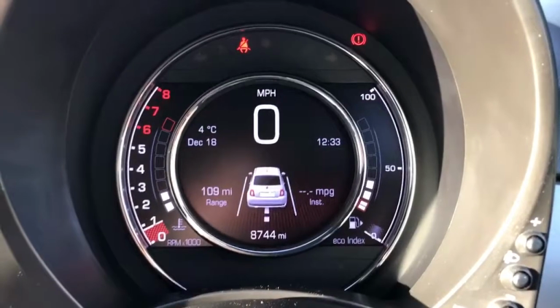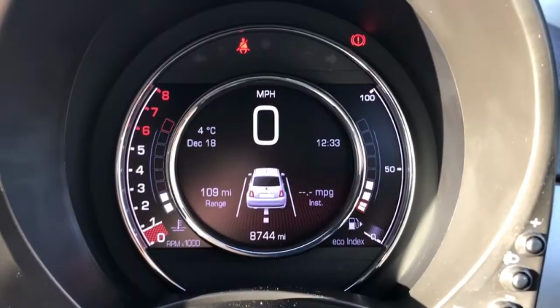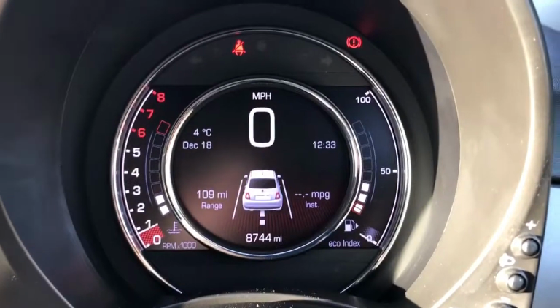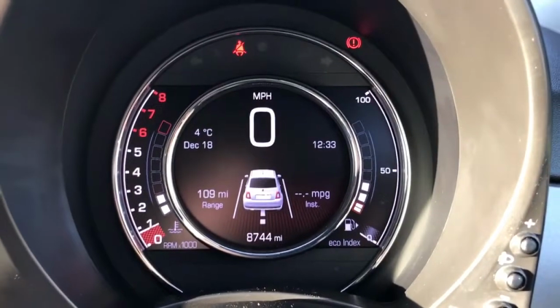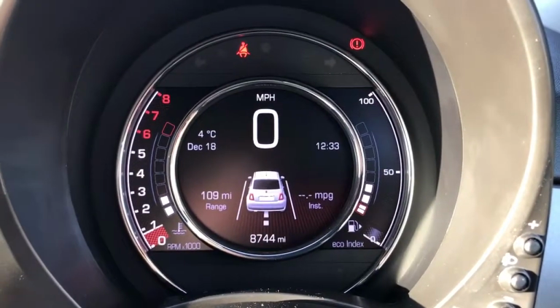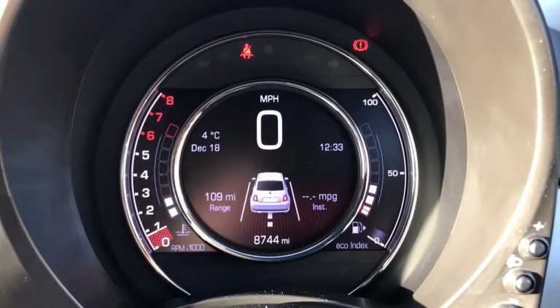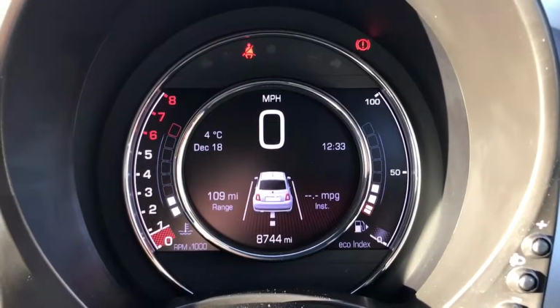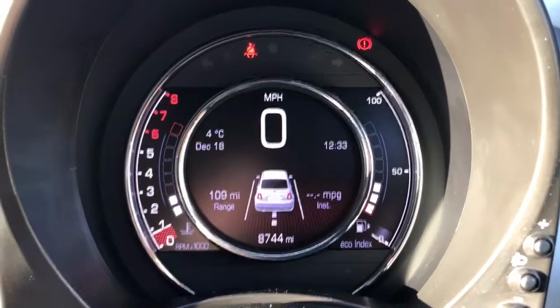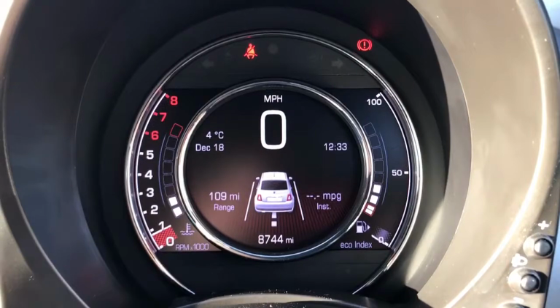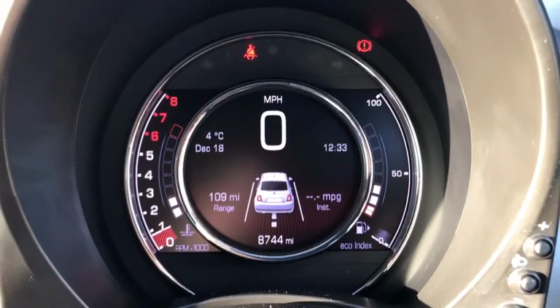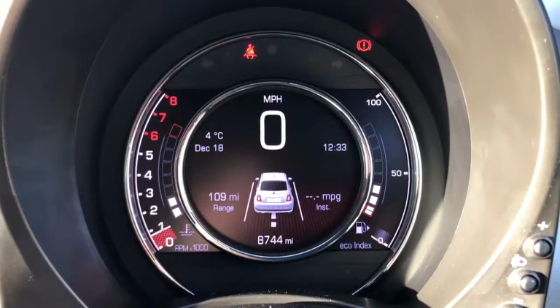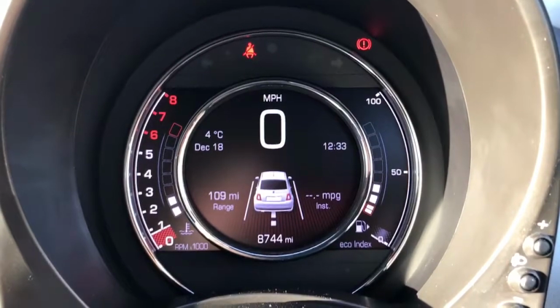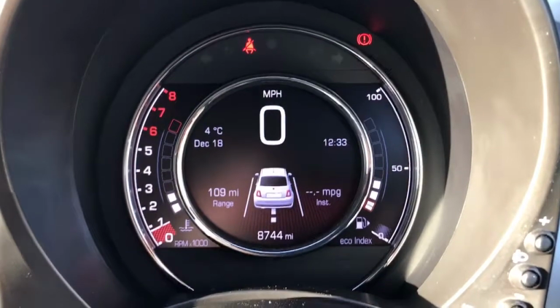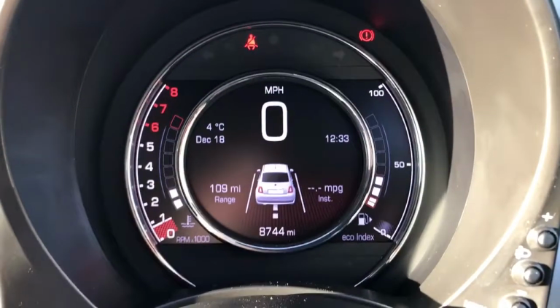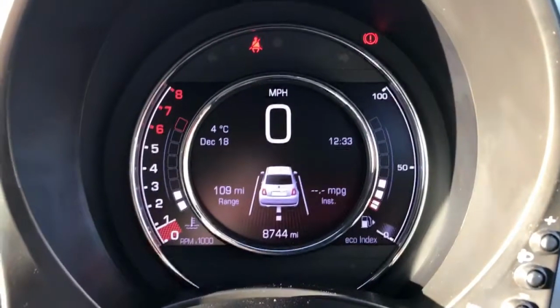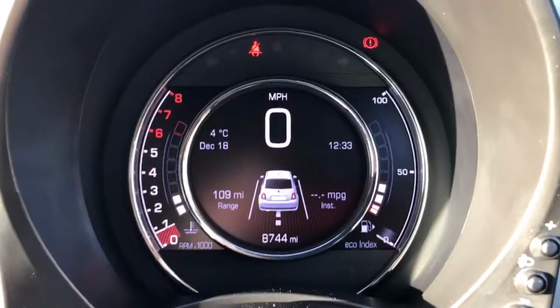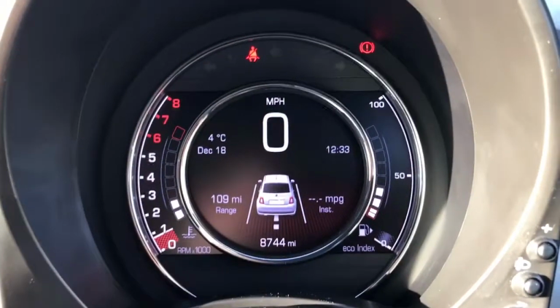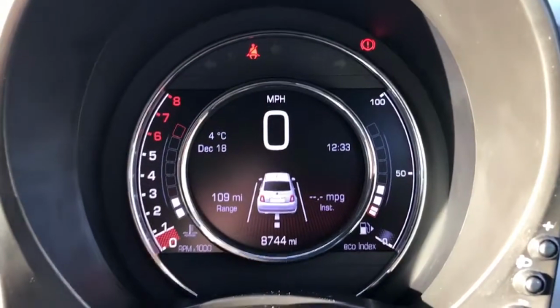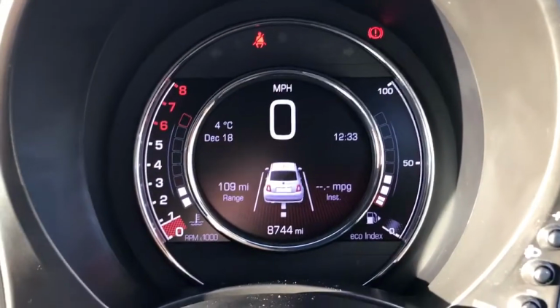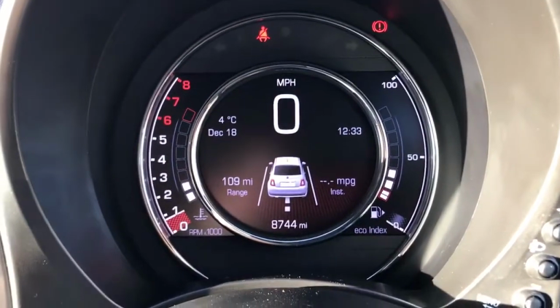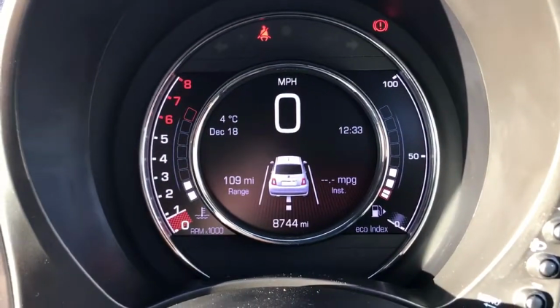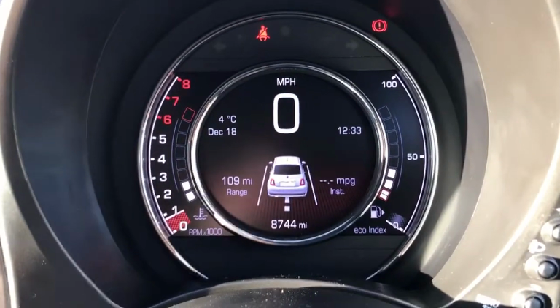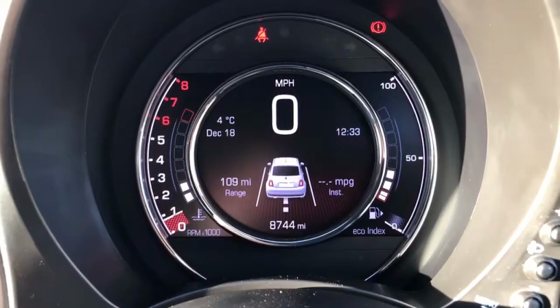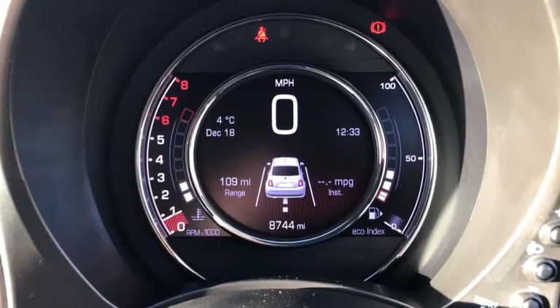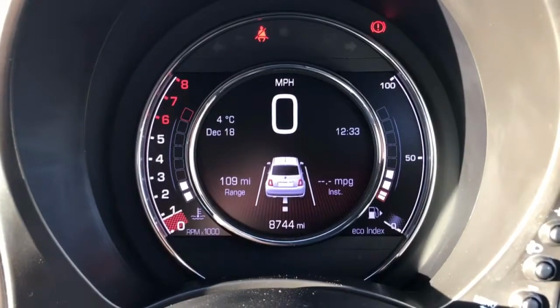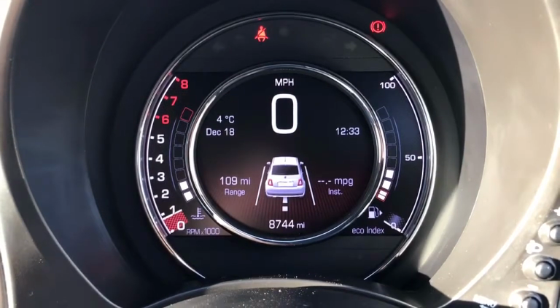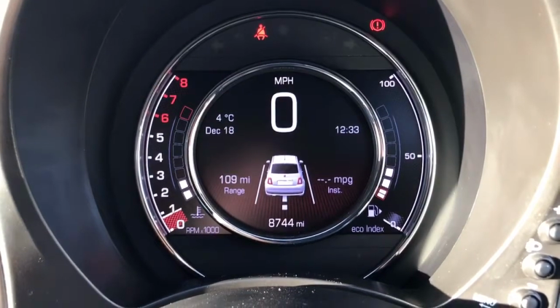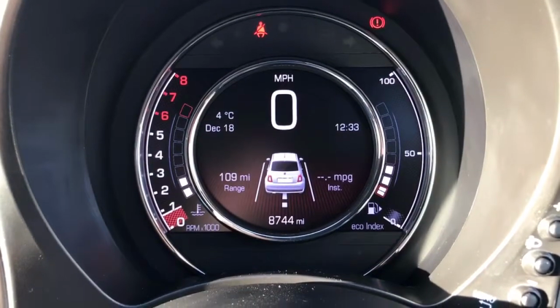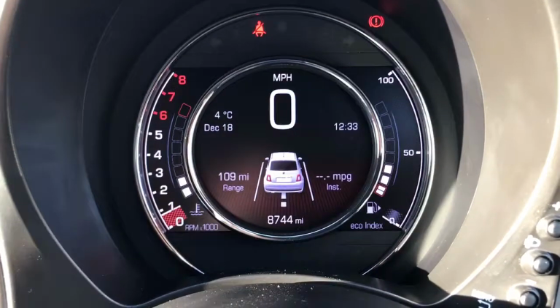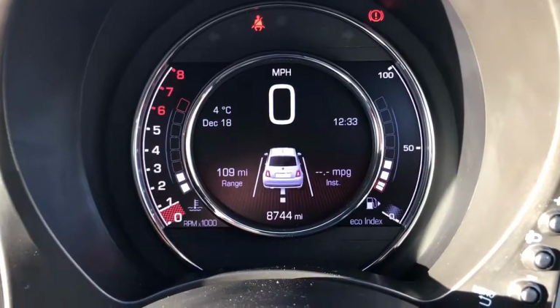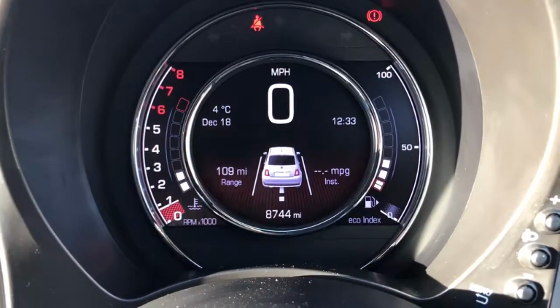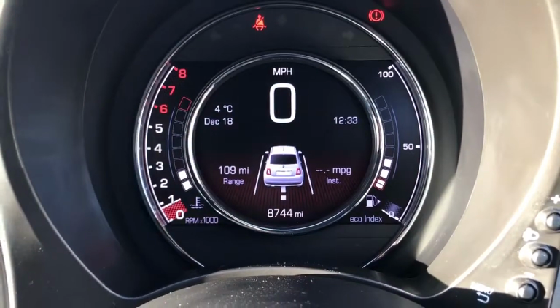We're going to start with the dials. On the left-hand side we've got the rev counter, and on the right-hand side the fuel gauge. In the middle you can see the digital readout for the speedometer and the total miles on this car, which are 8,744.